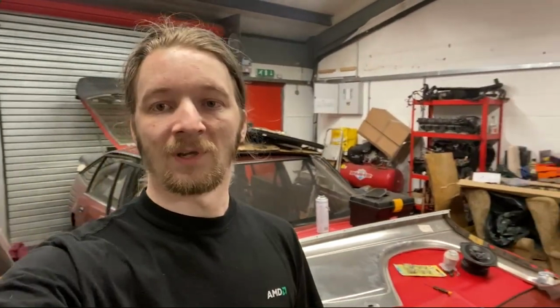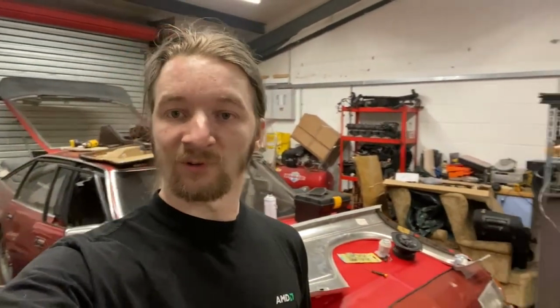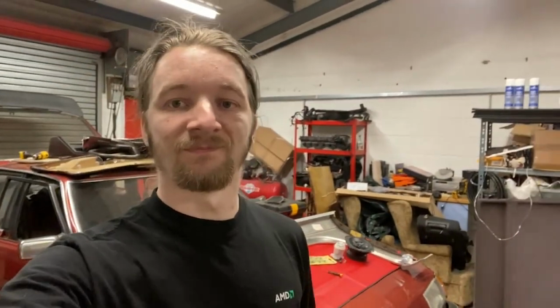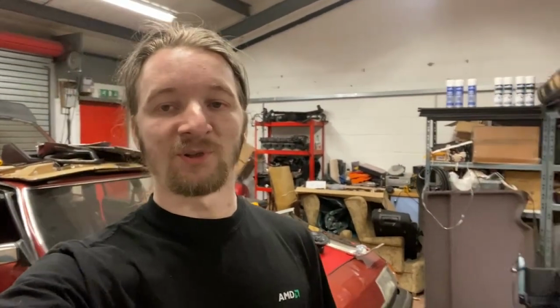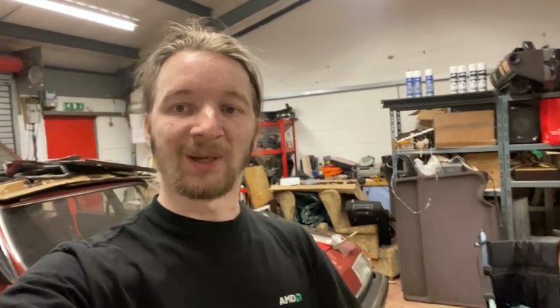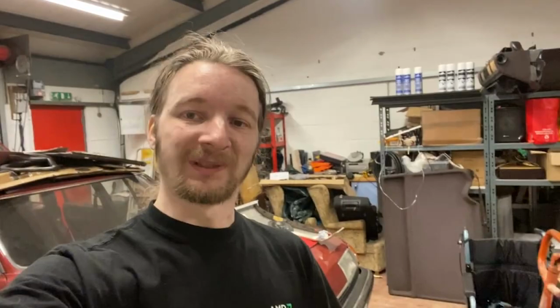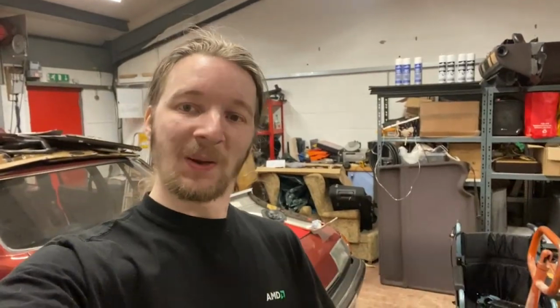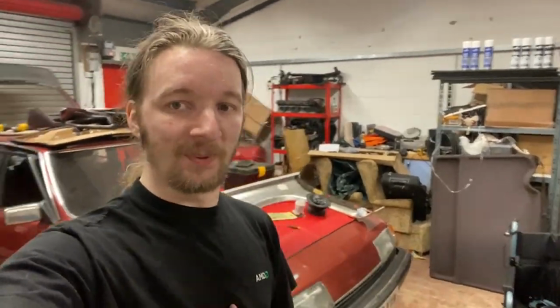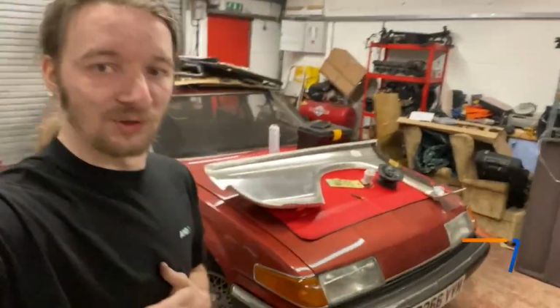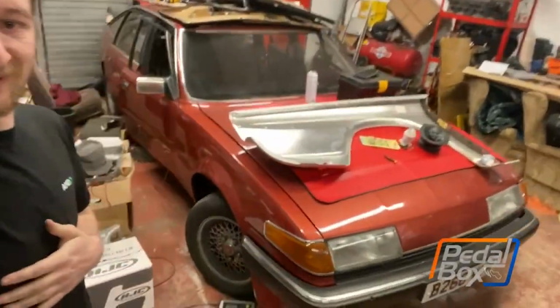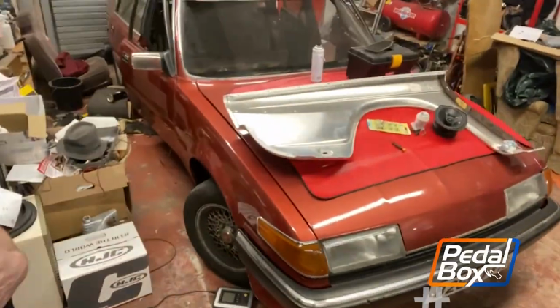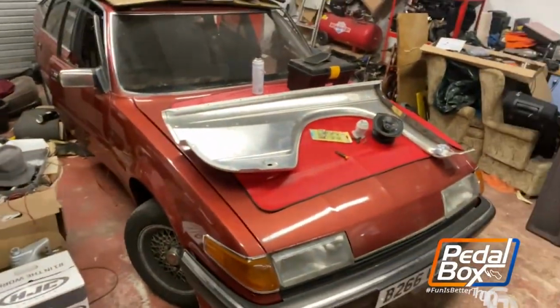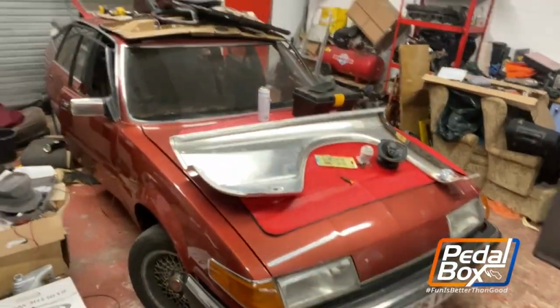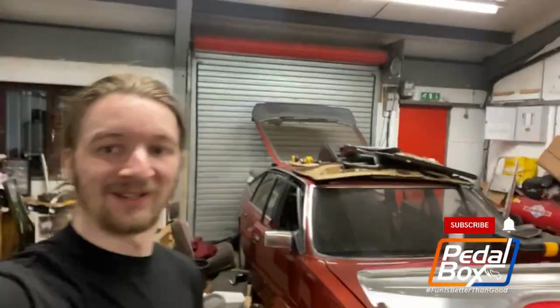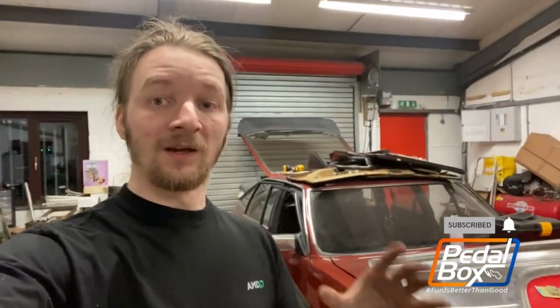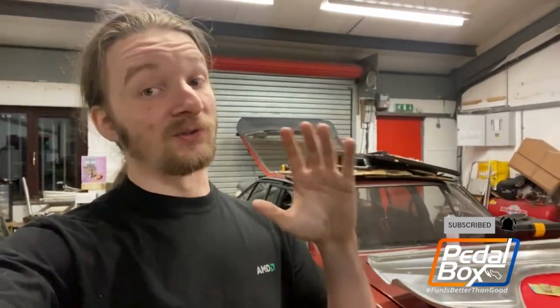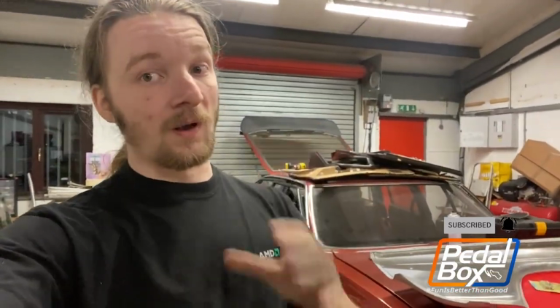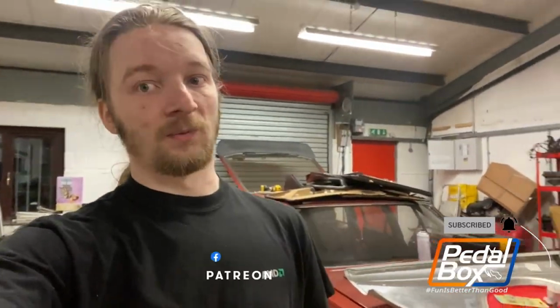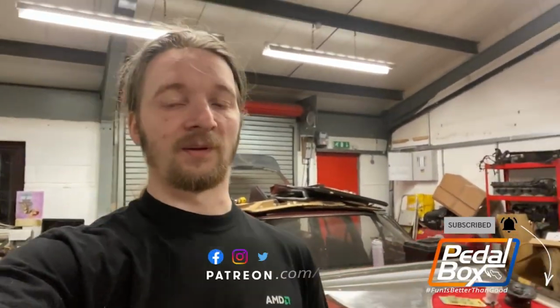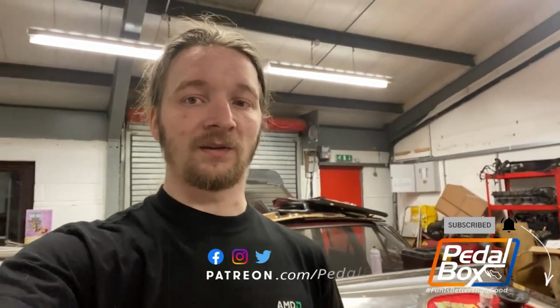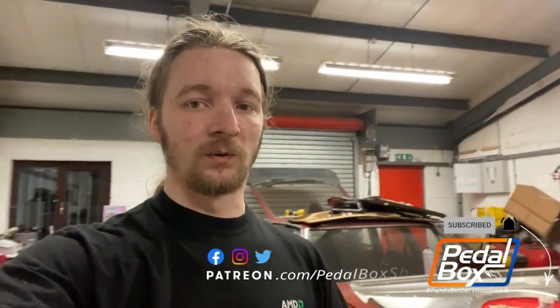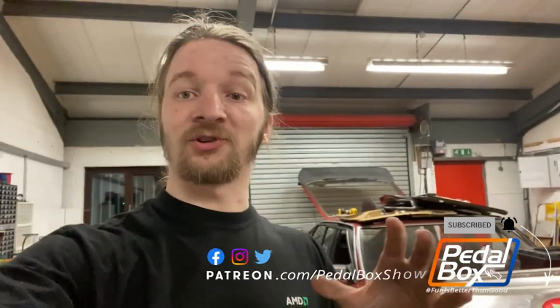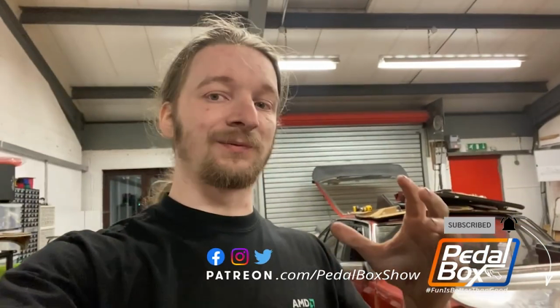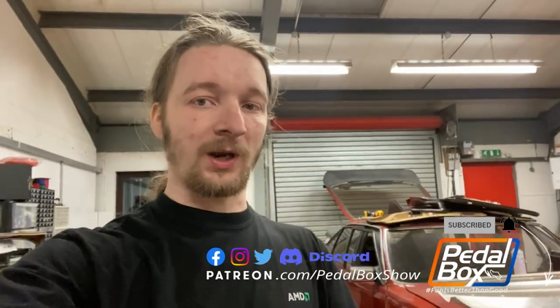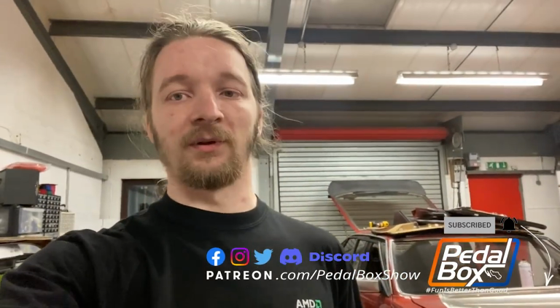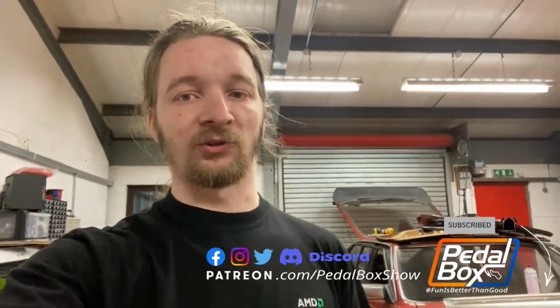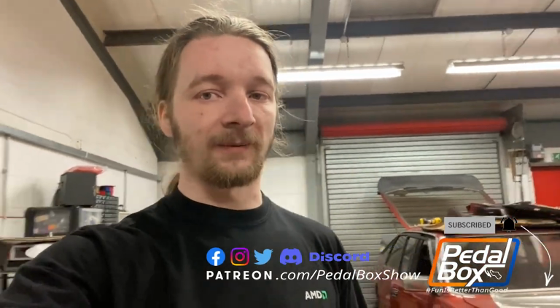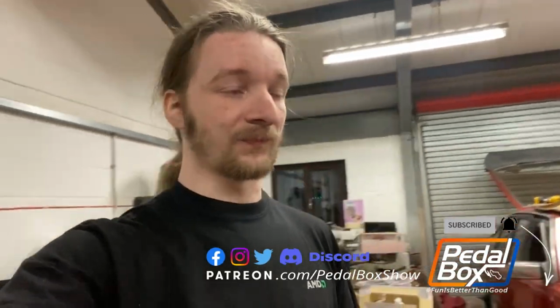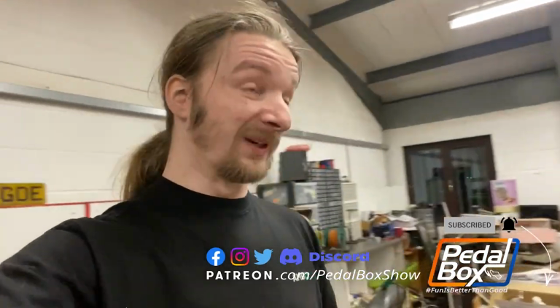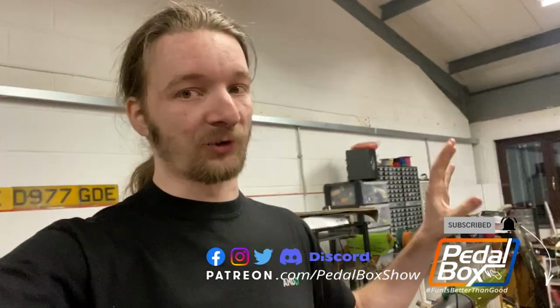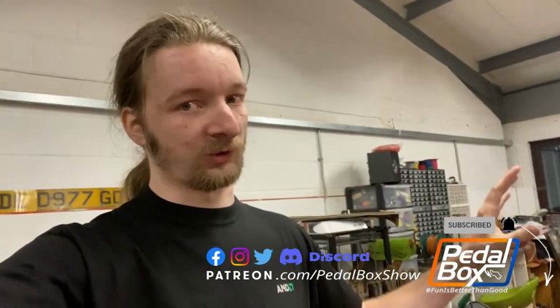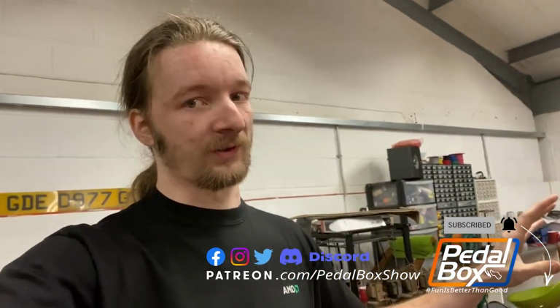Hey folks, I know you've seen plenty of me on the show lately, but I bet you have not seen plenty of the Rover. Now there's a lot going on with this at the minute, so as much as I'd like to give you a quick run-through of everything that's happening, there's really no such thing as a quick run-through.